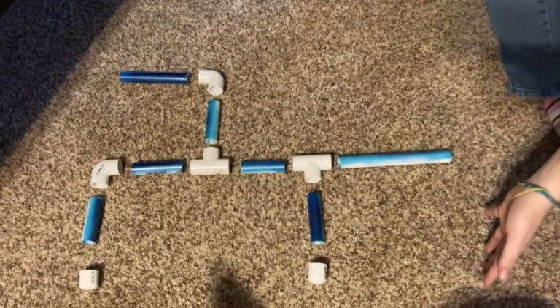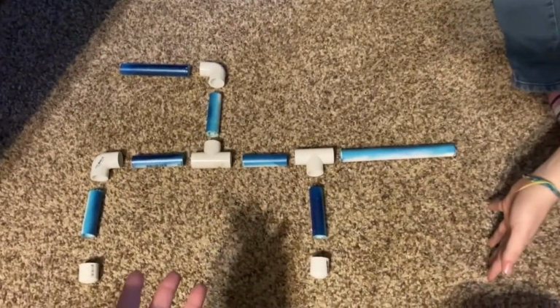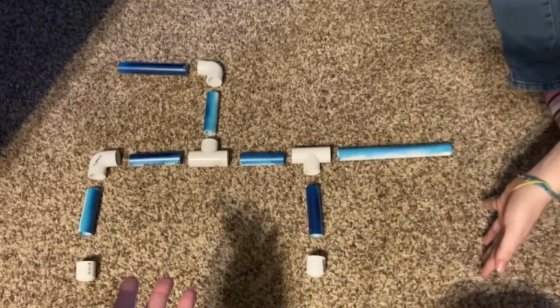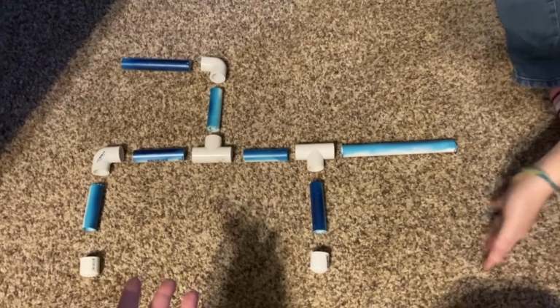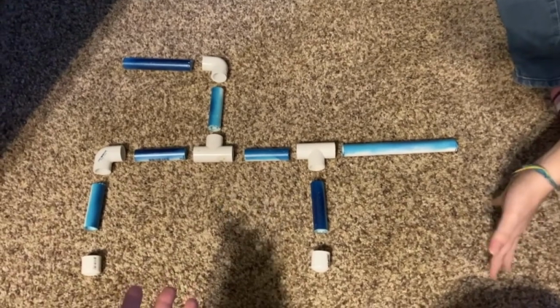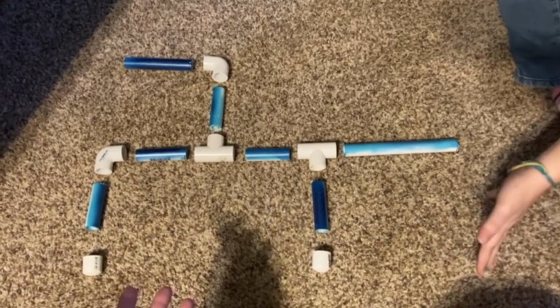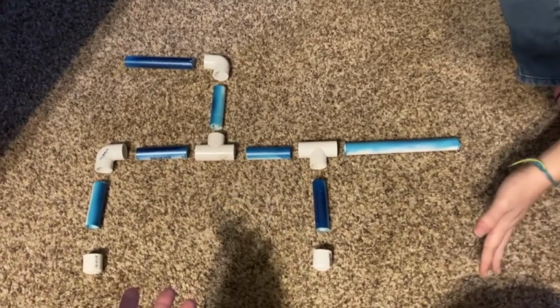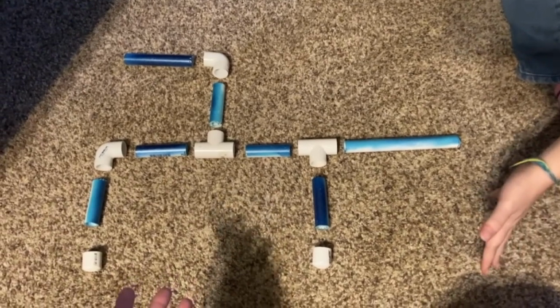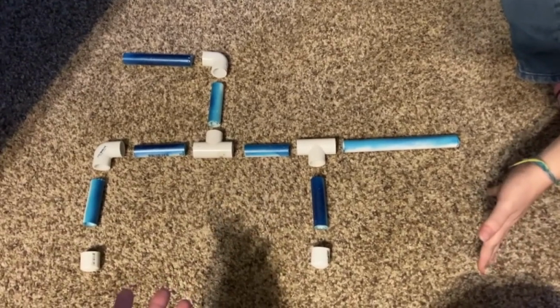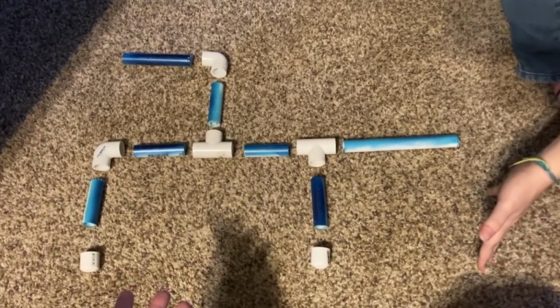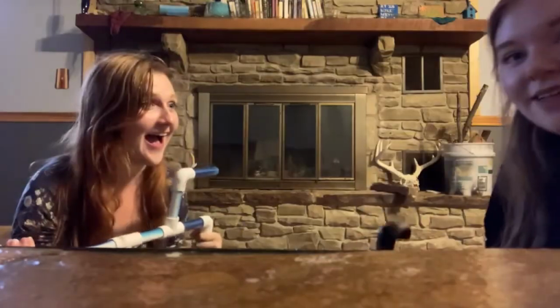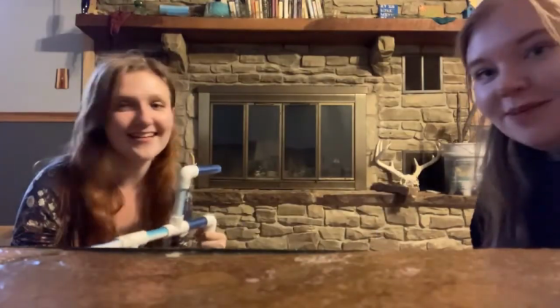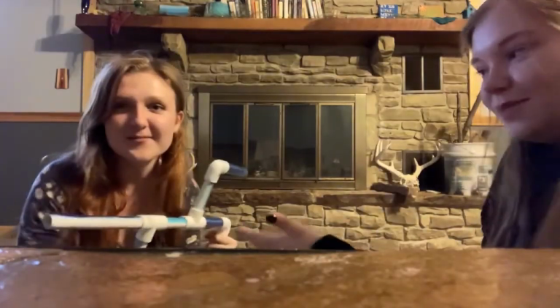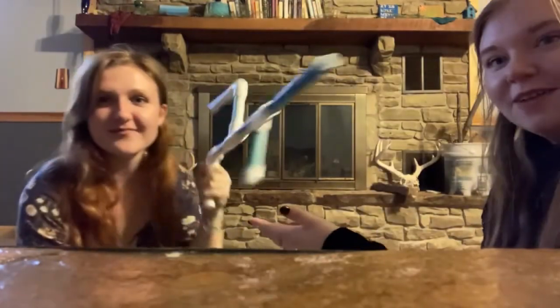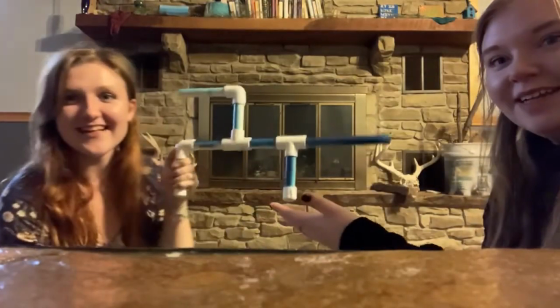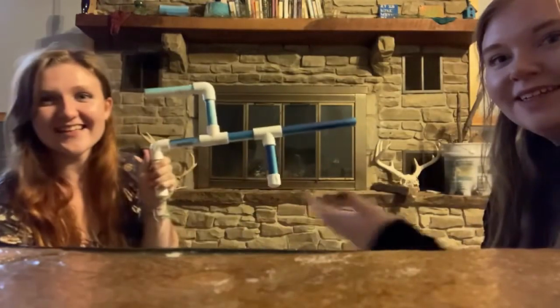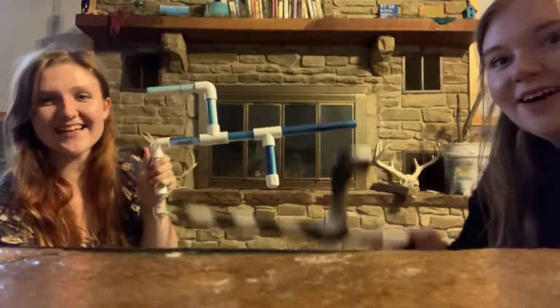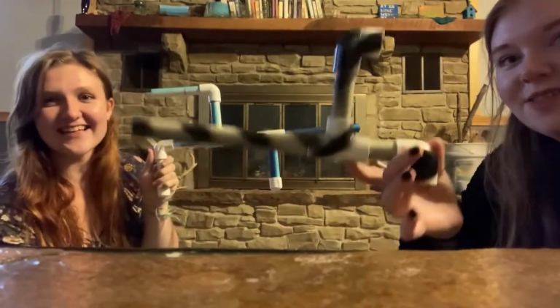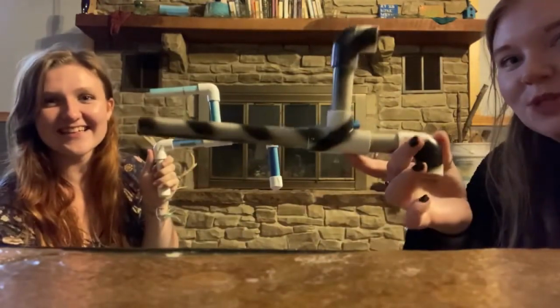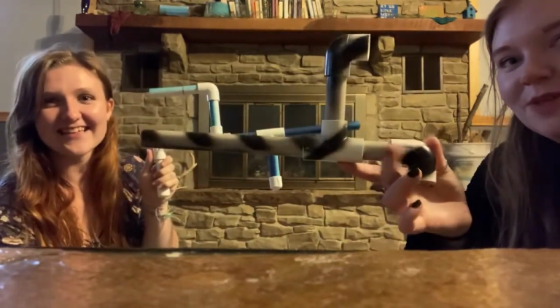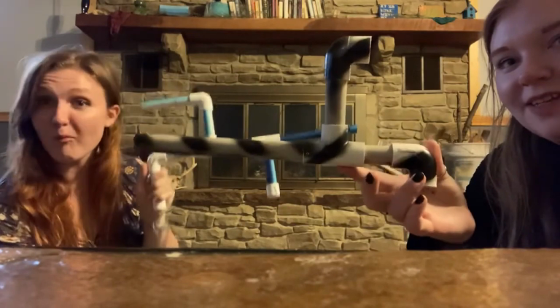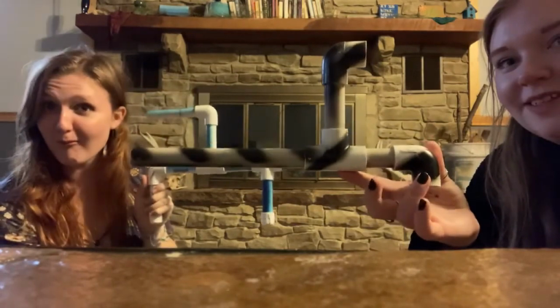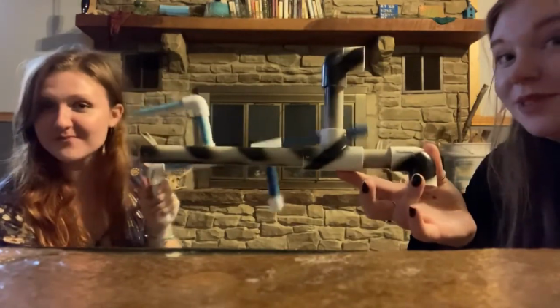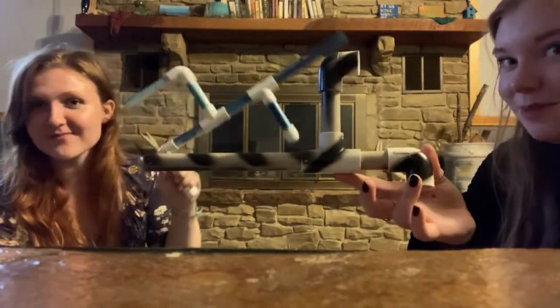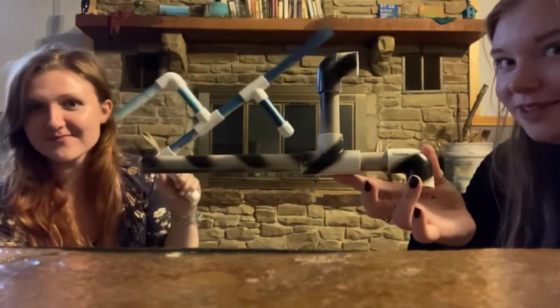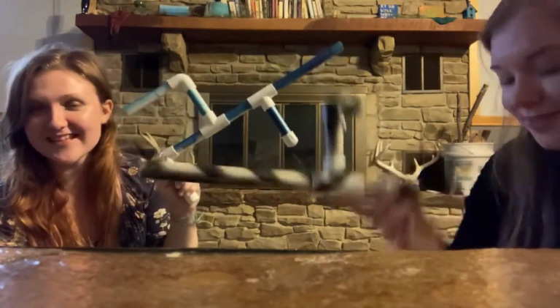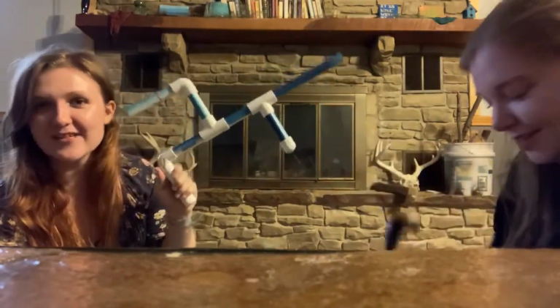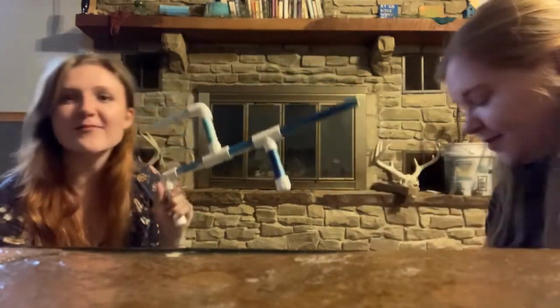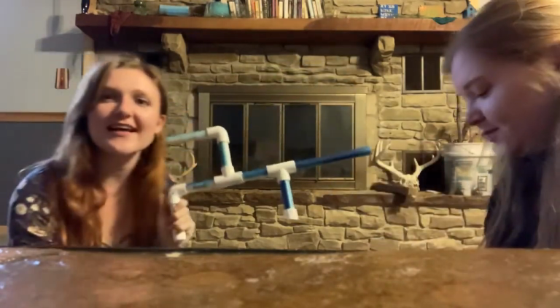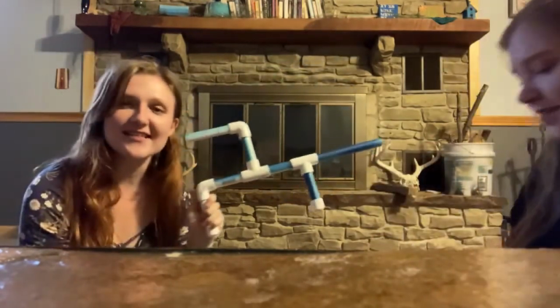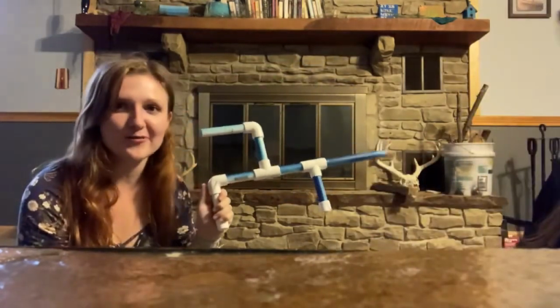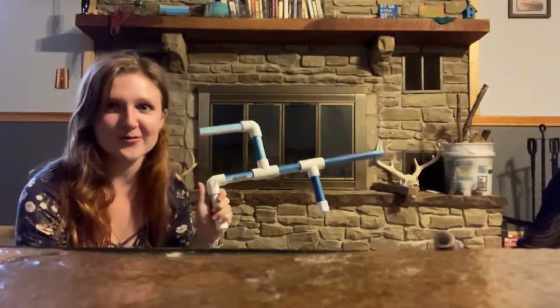Ta-da! And put it together — marshmallow gun! Look at it! Also a marshmallow gun, but smaller. You can make any design you choose.